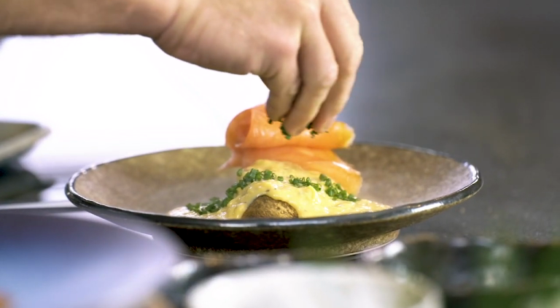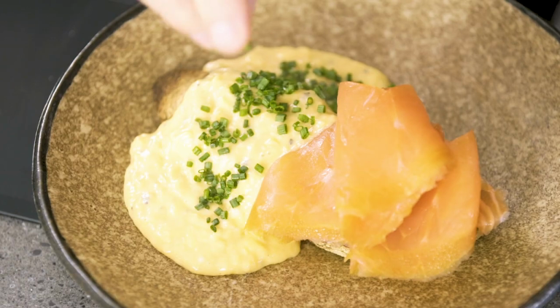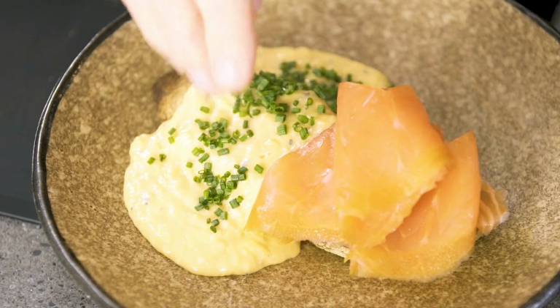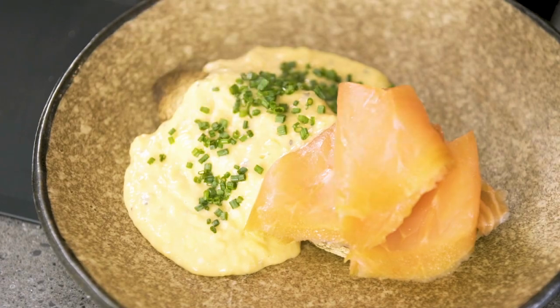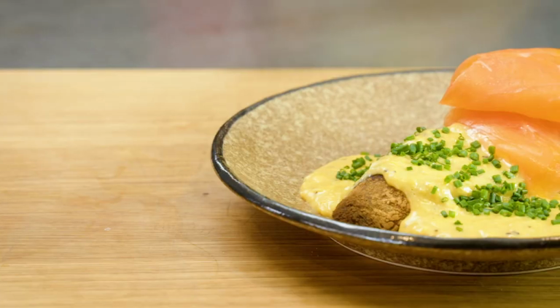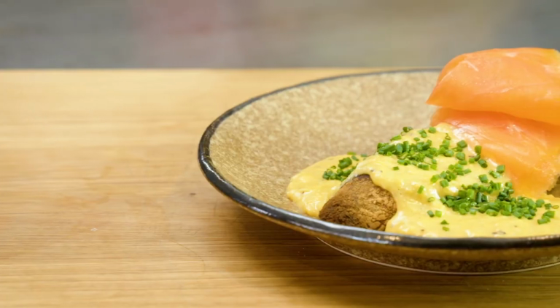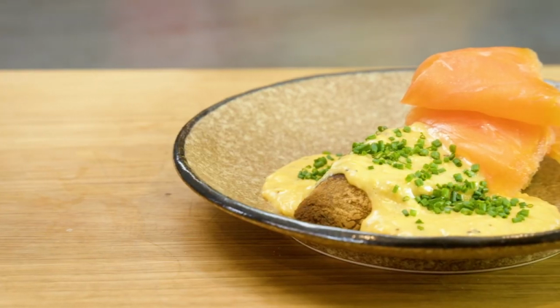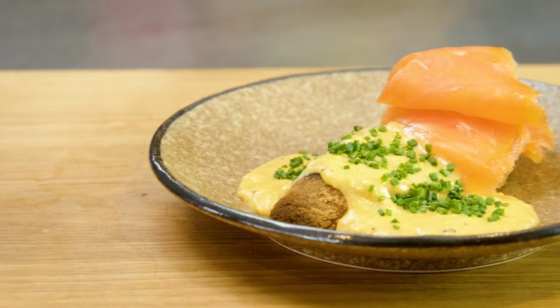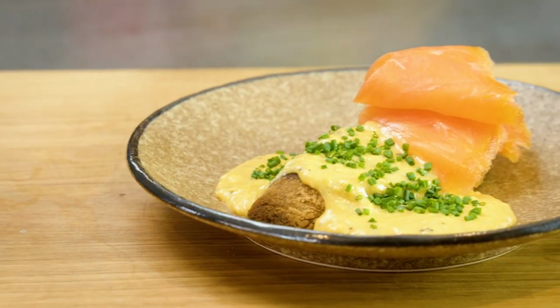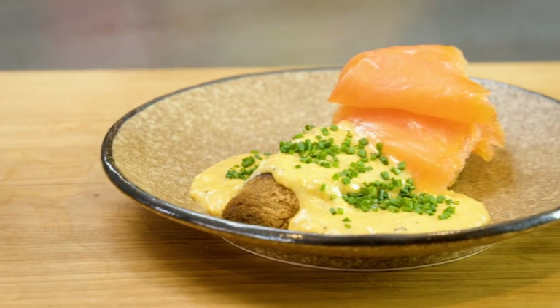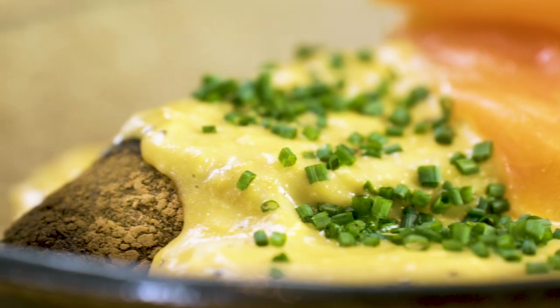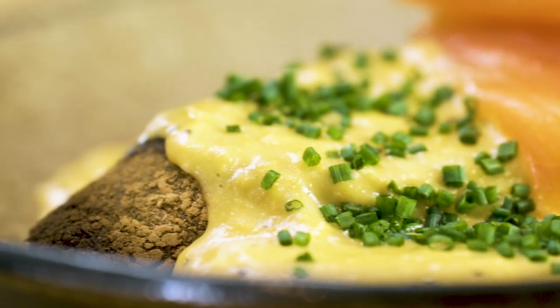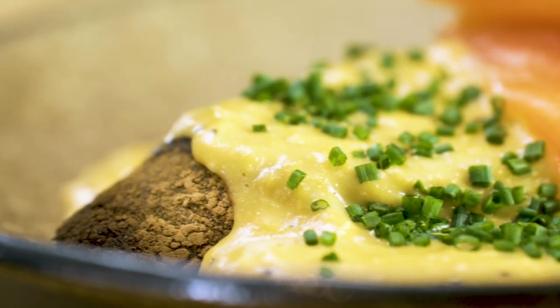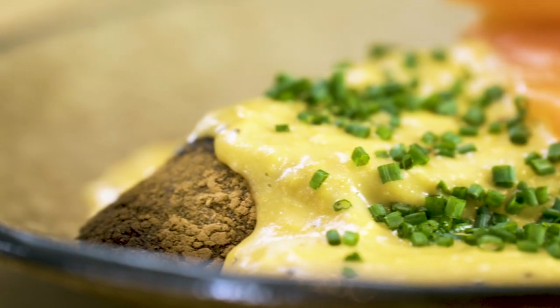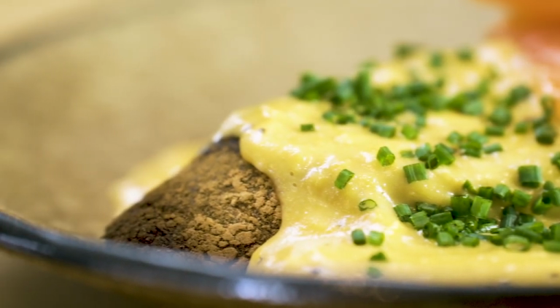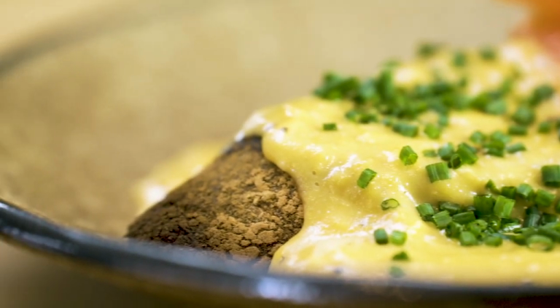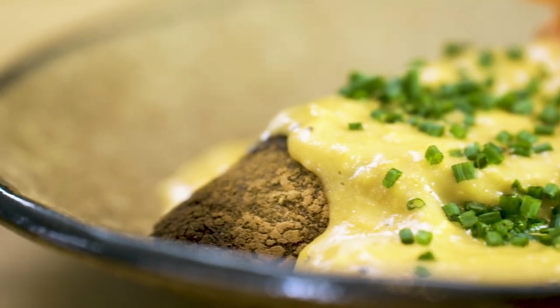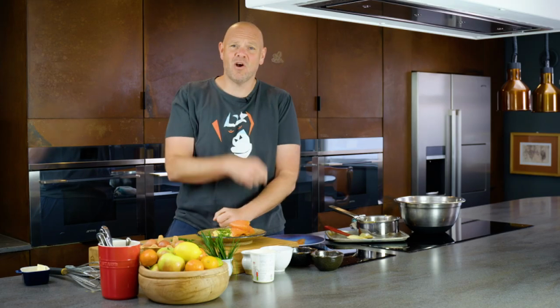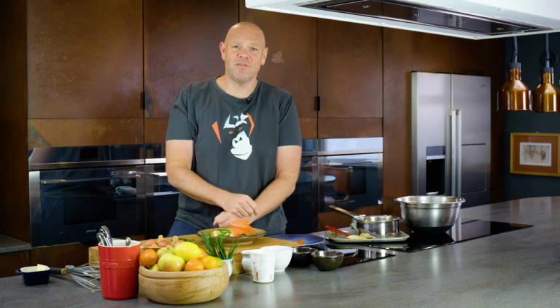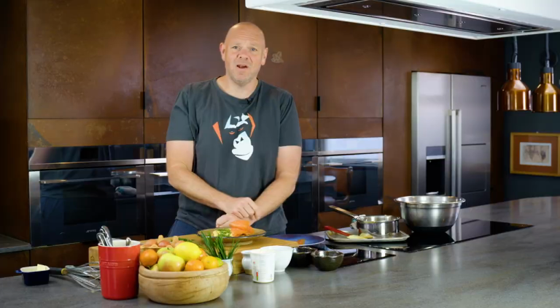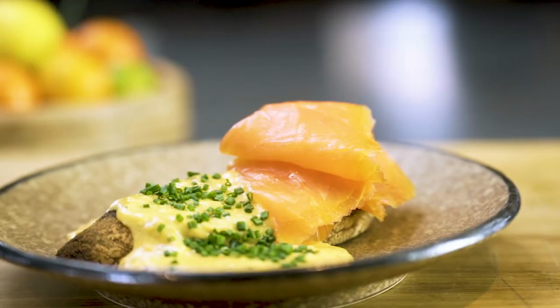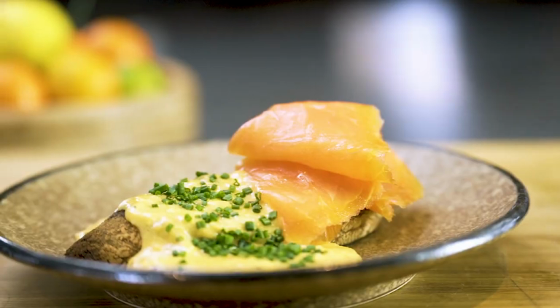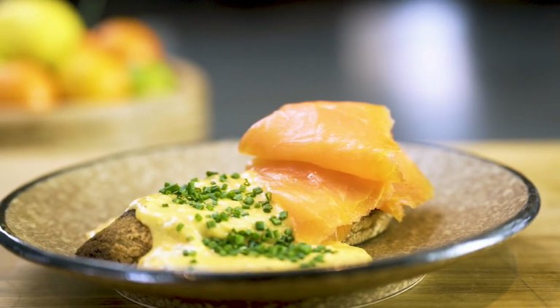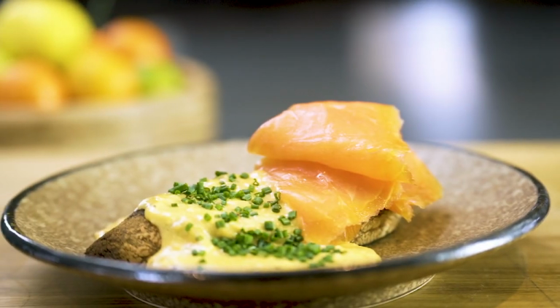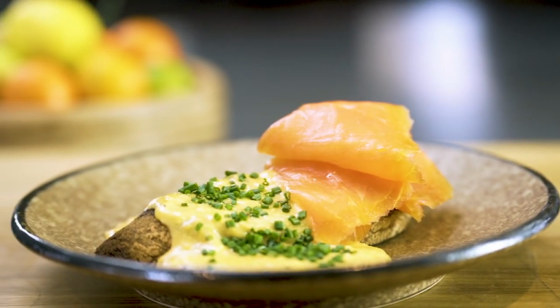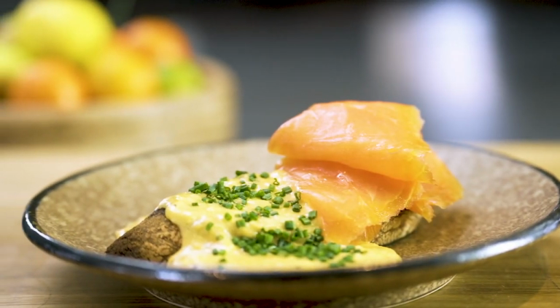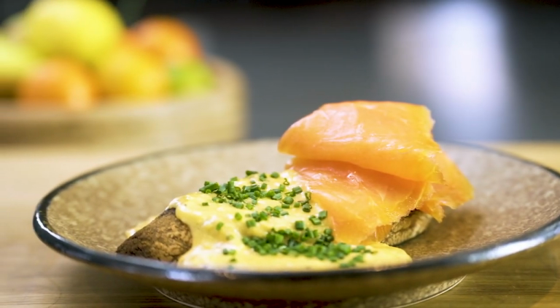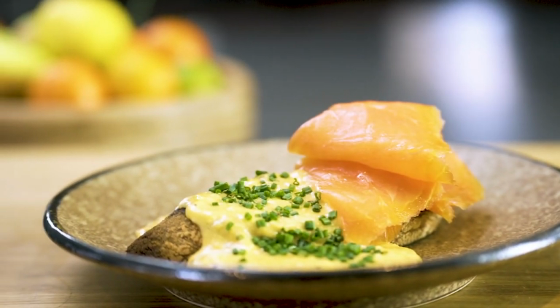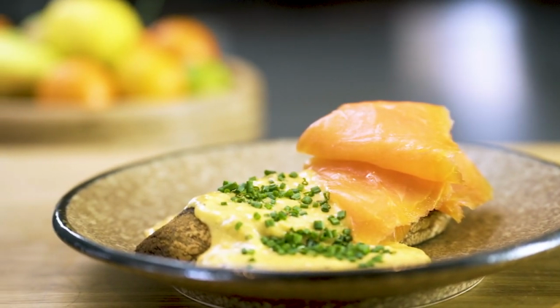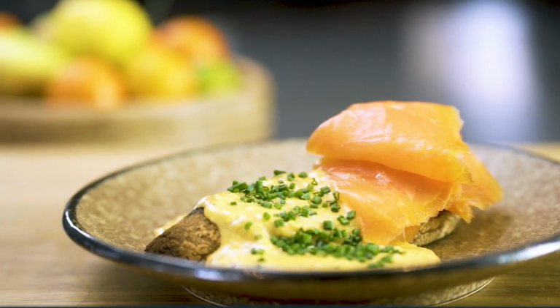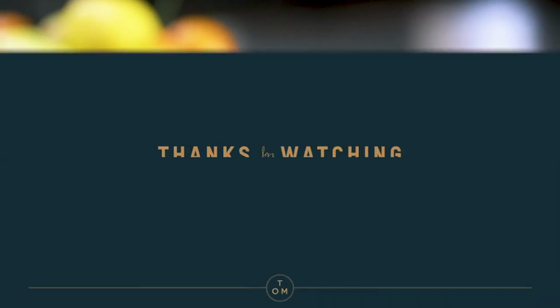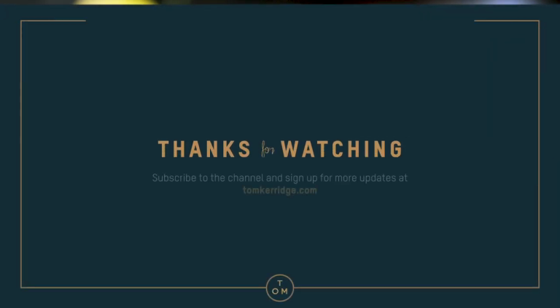There you go. Smoked salmon, scrambled eggs, method, recipe. We're in the comments below. There'll be plenty more tips and tricks recipes just like this.